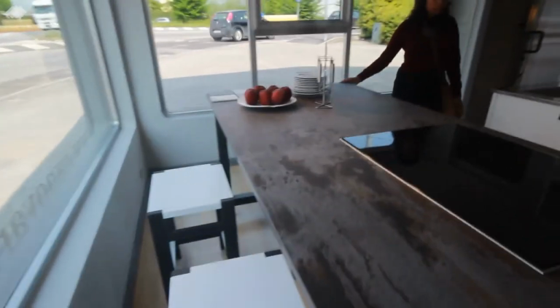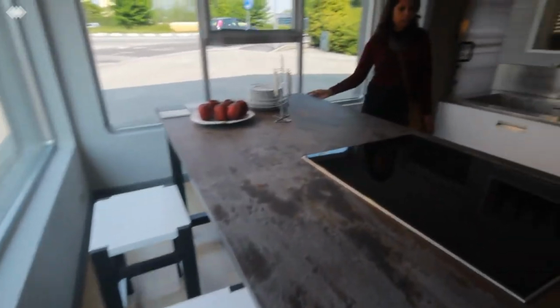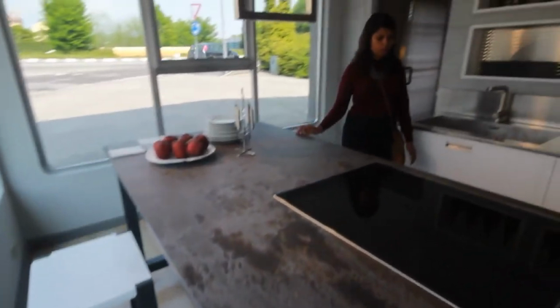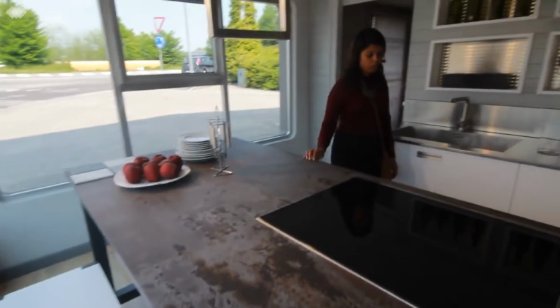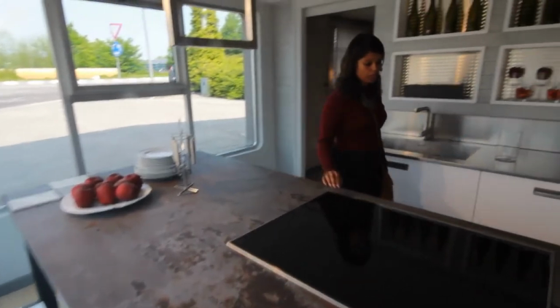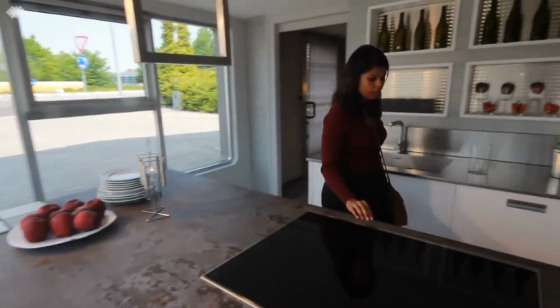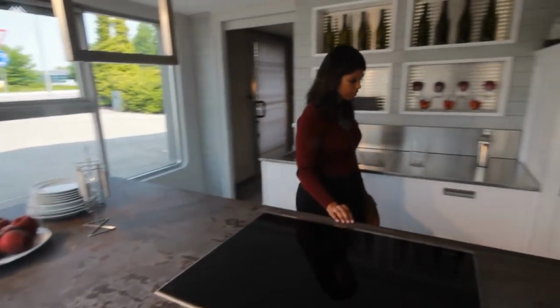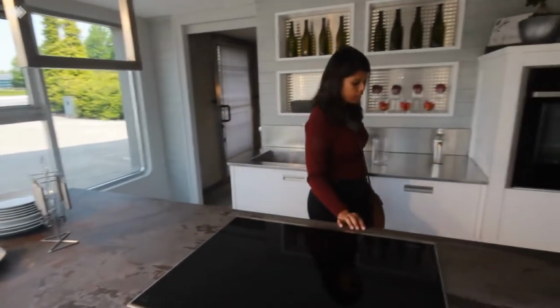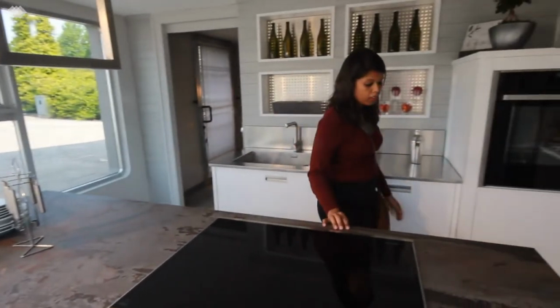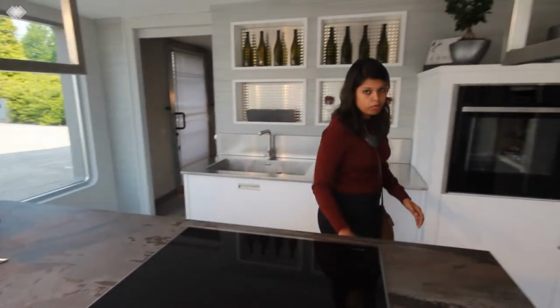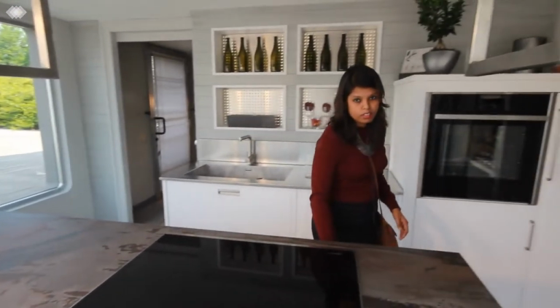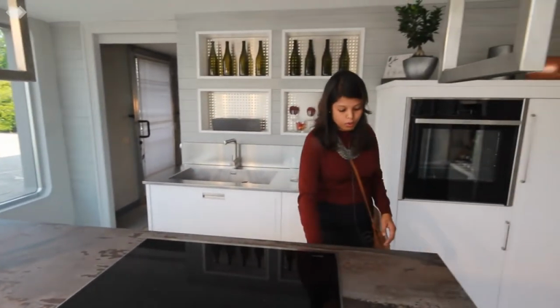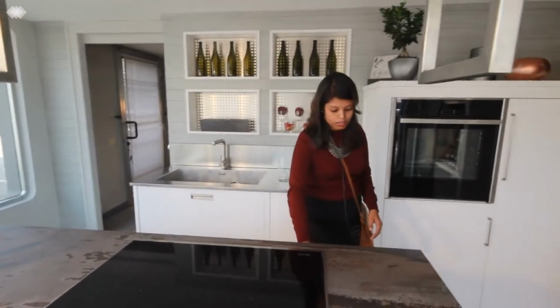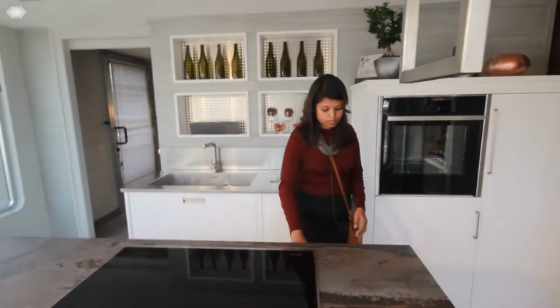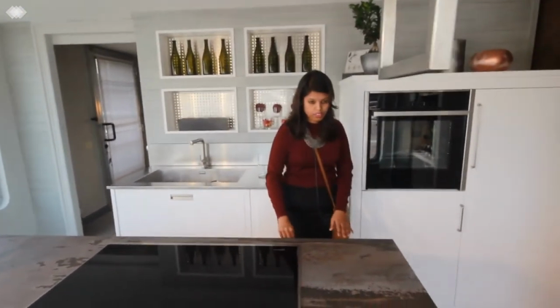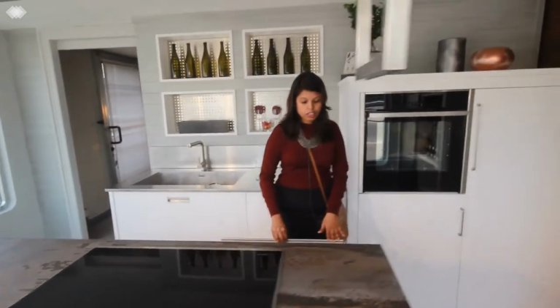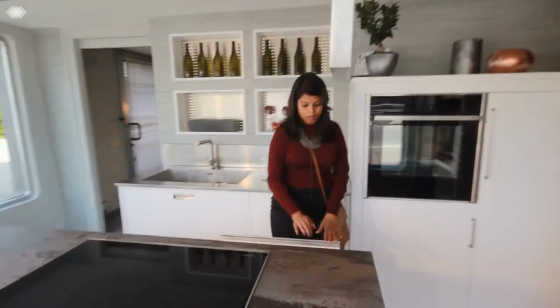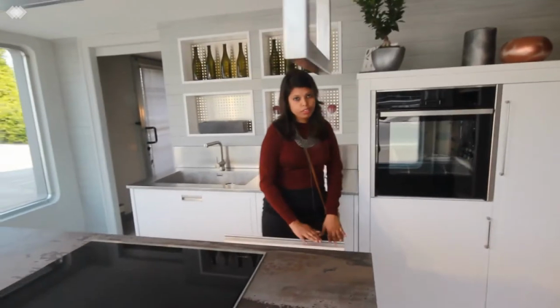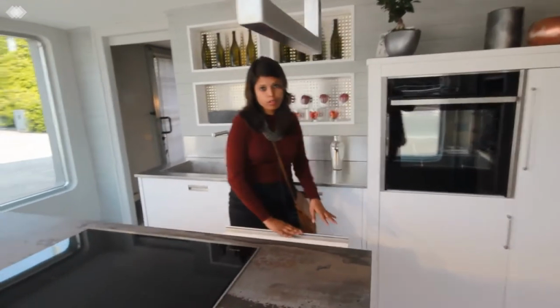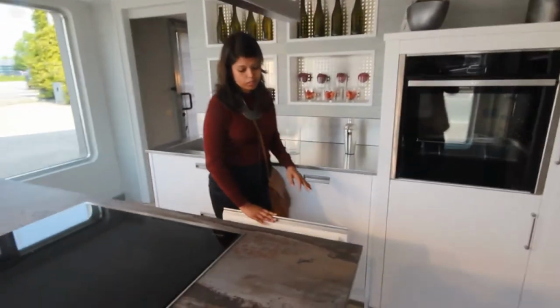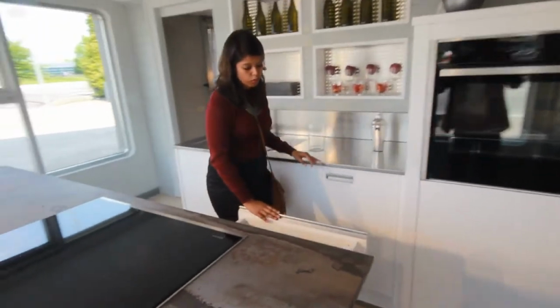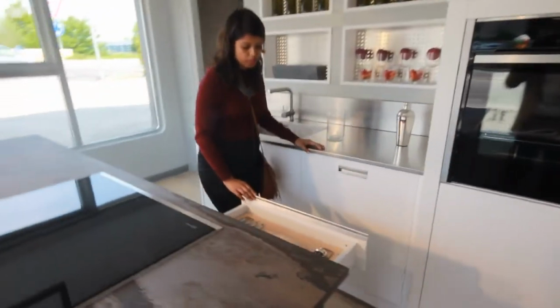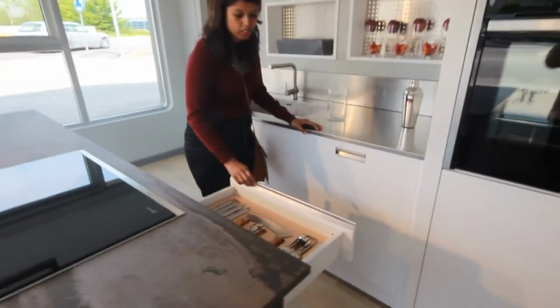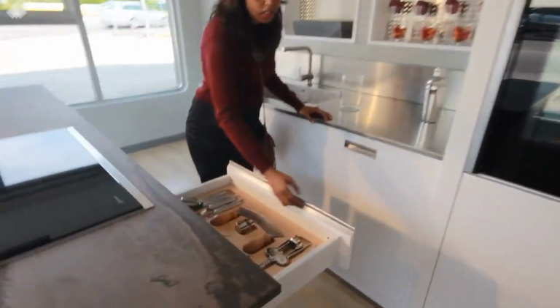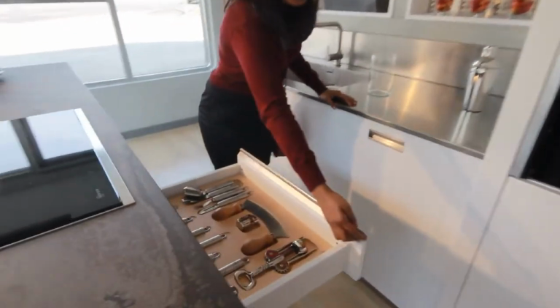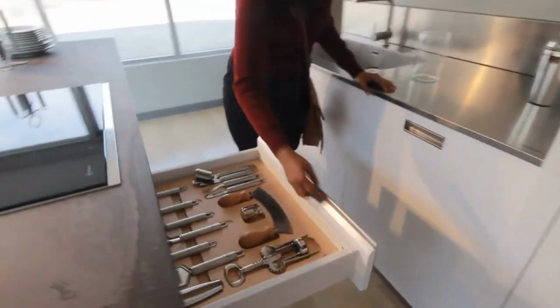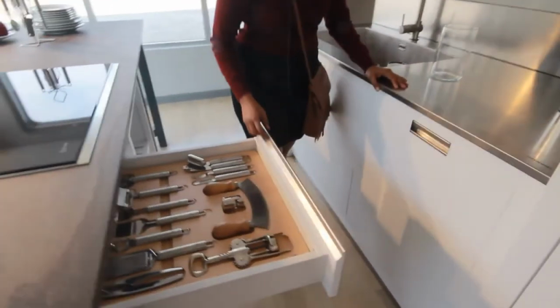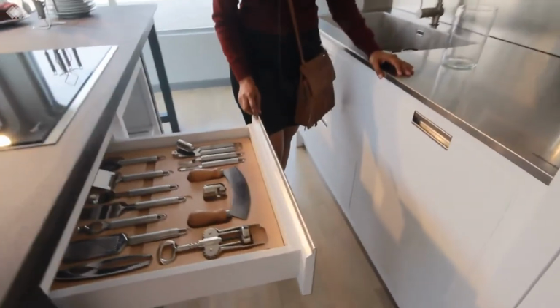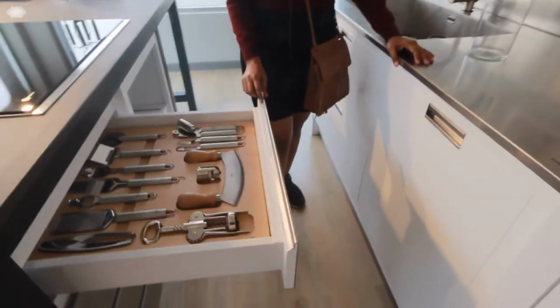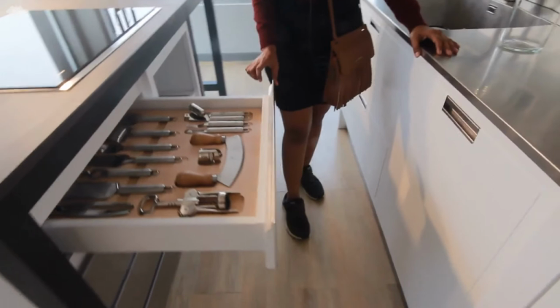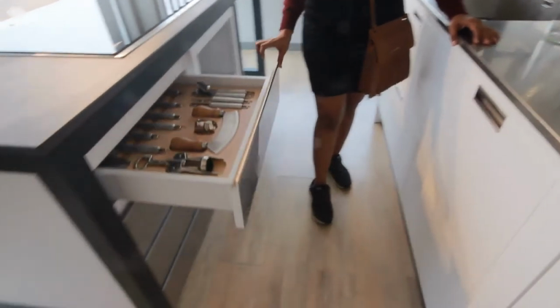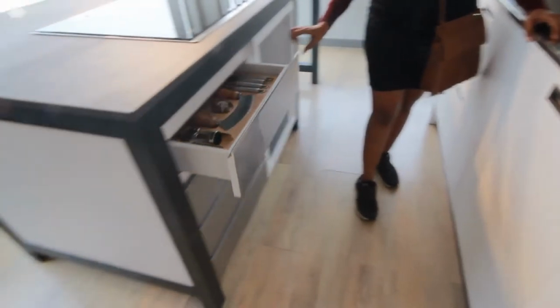Coming over here, we have a couple of SS drawers. You really have to focus on these SS drawers with the concealed handles — end-to-end handles.